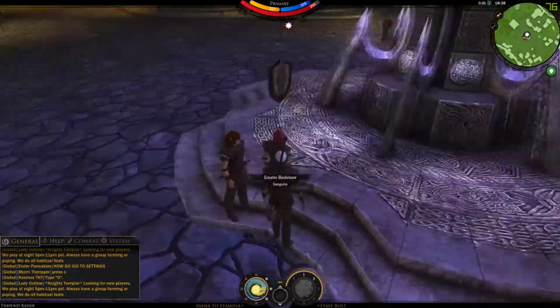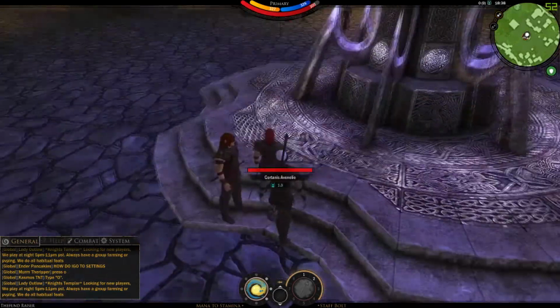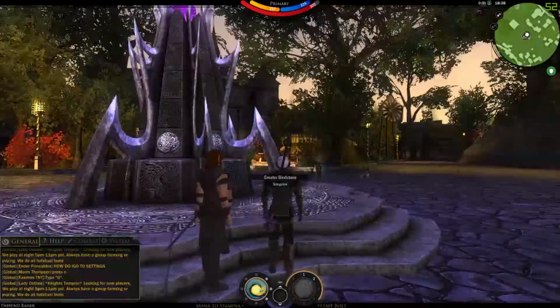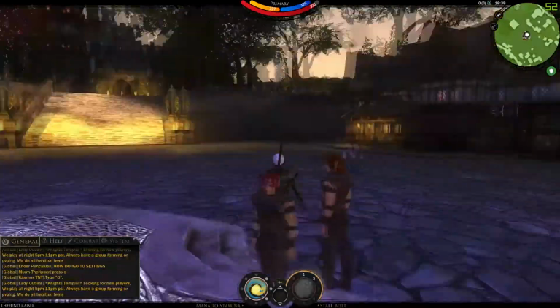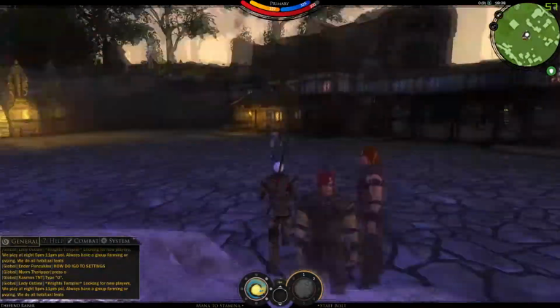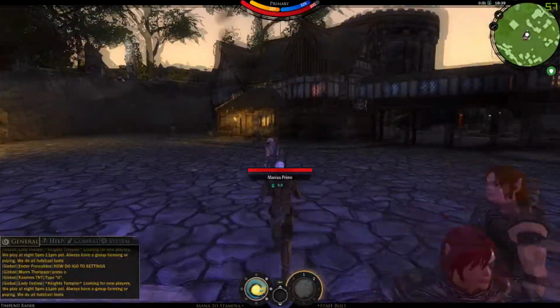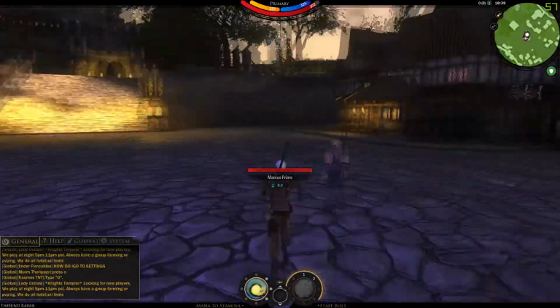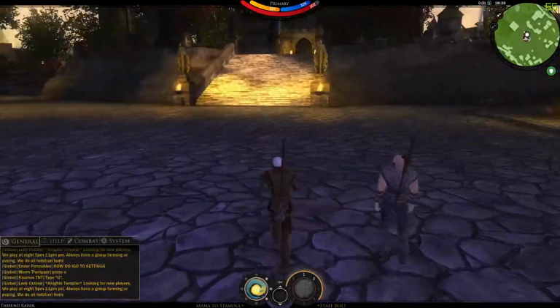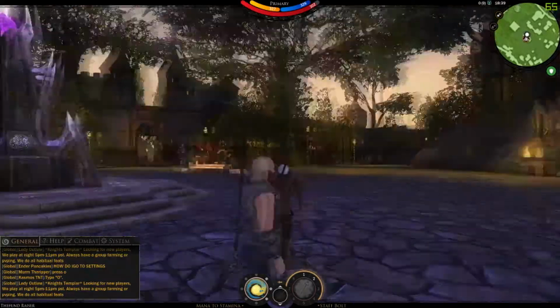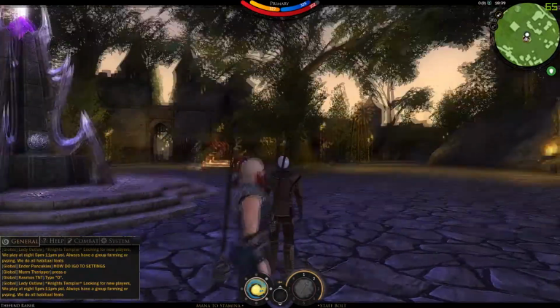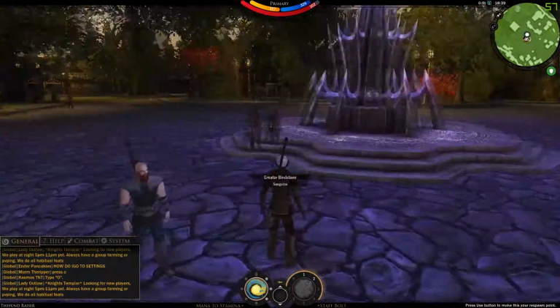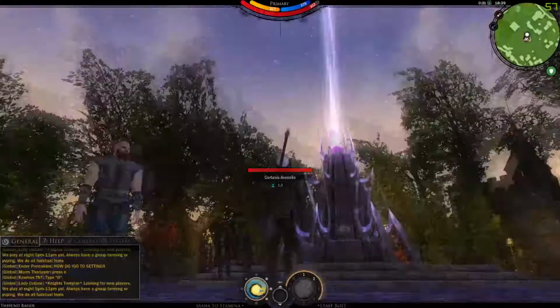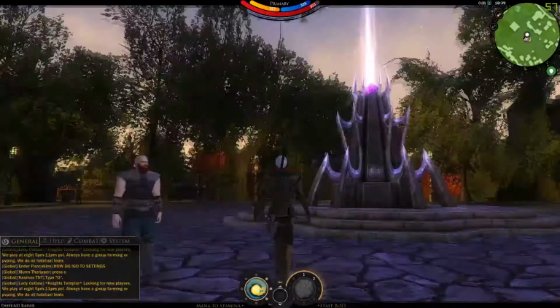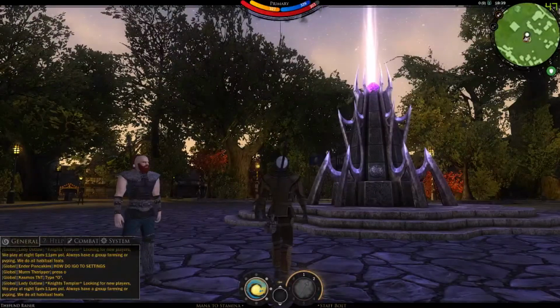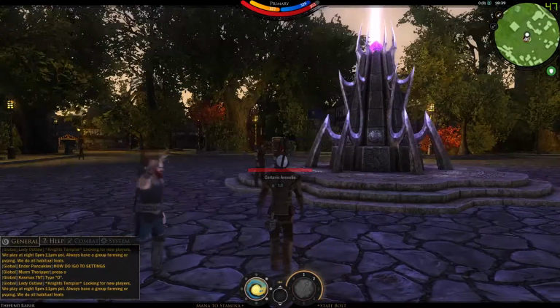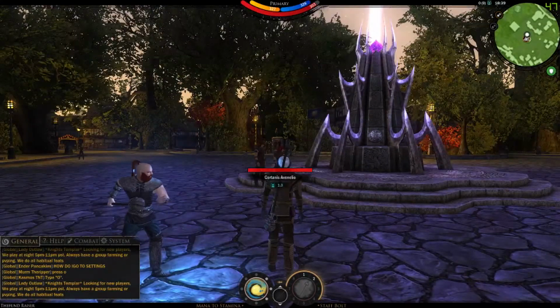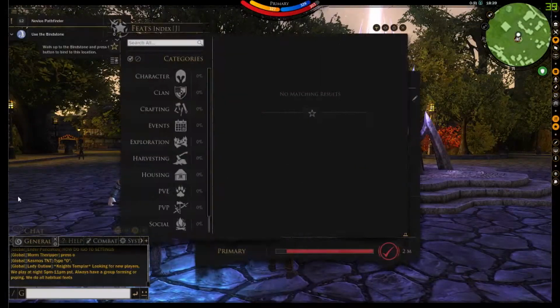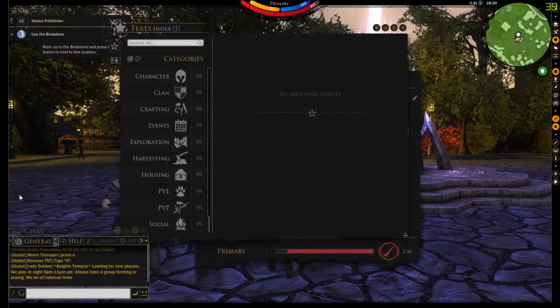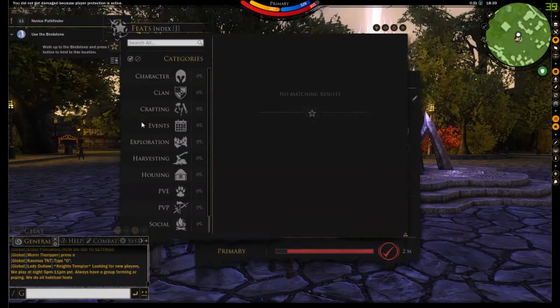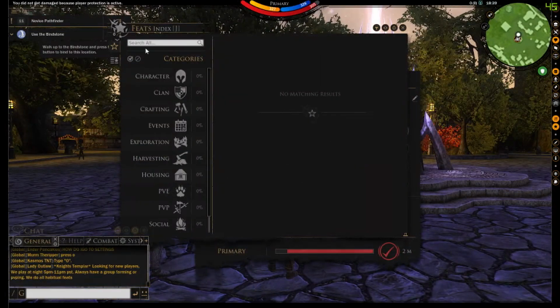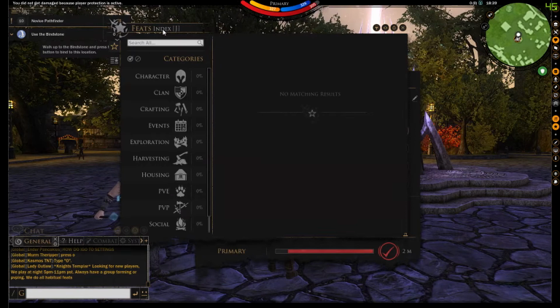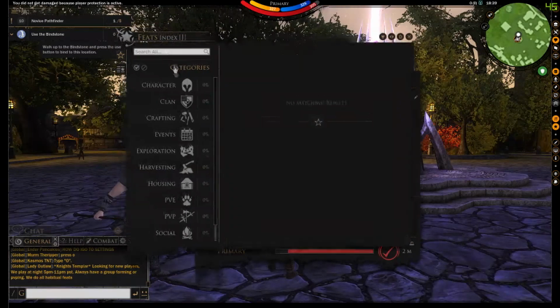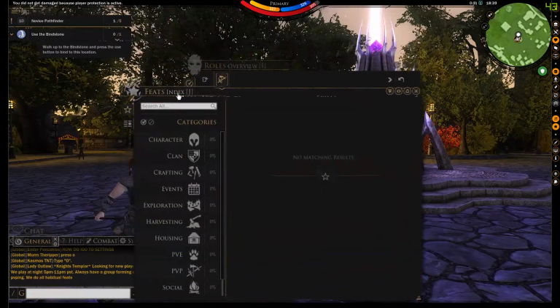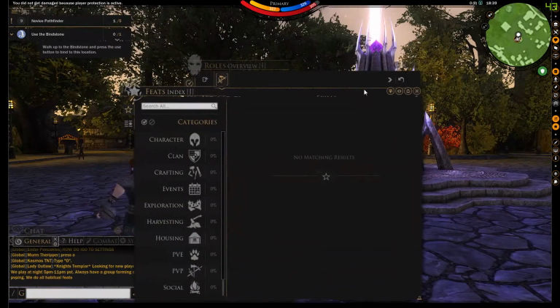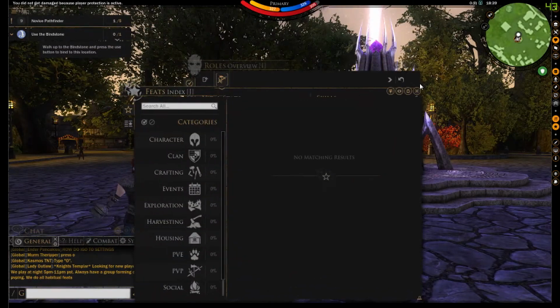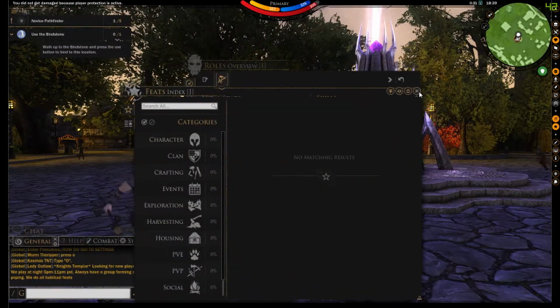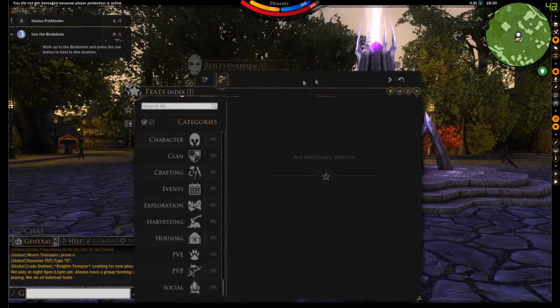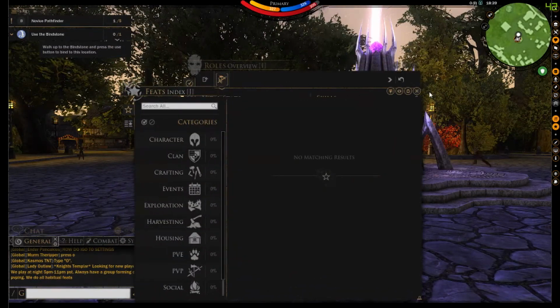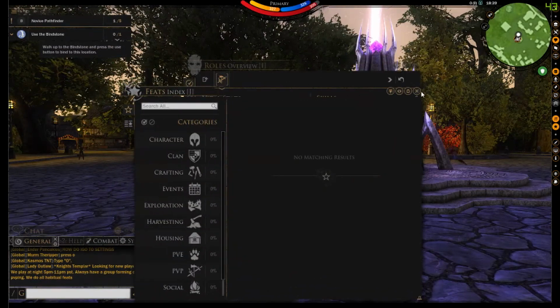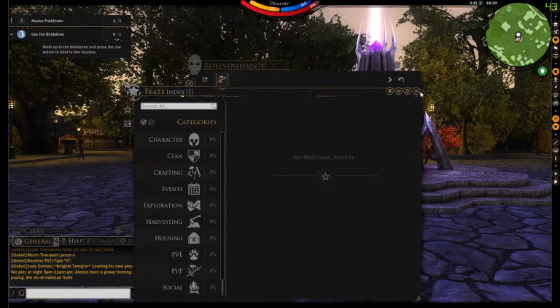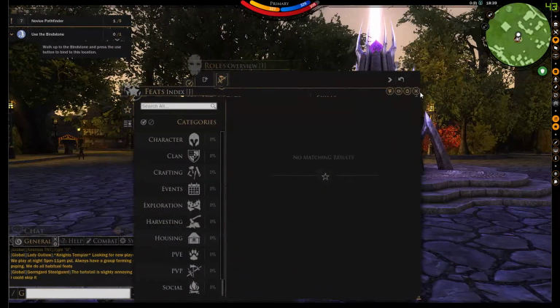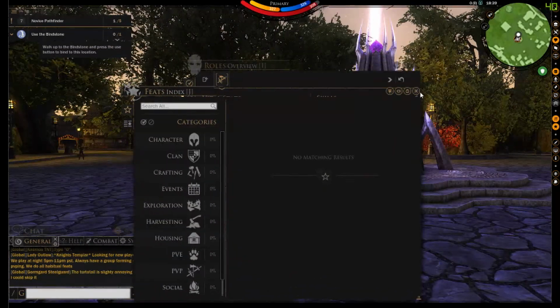It is important to know that this game uses, by default, a two-button activation system depending on where your skills are mapped. Left radio skills are activated by using the left mouse button, while right radio skills are activated by using the right mouse button.